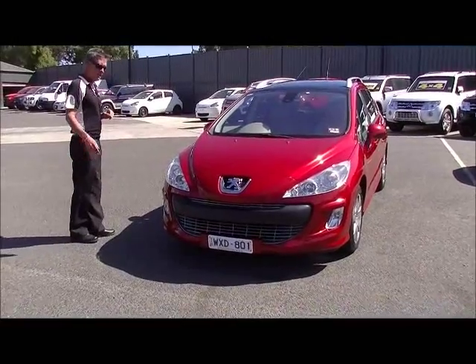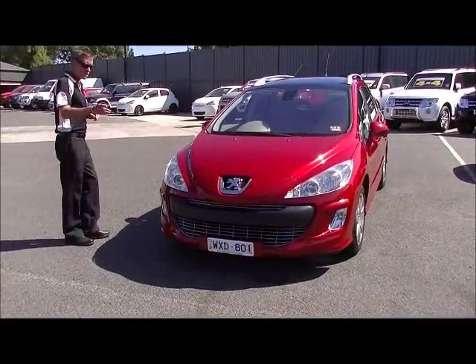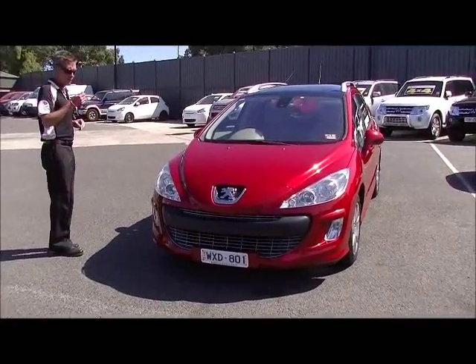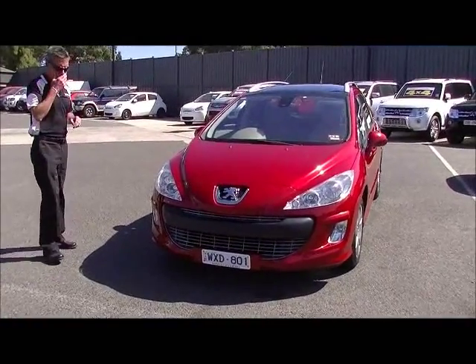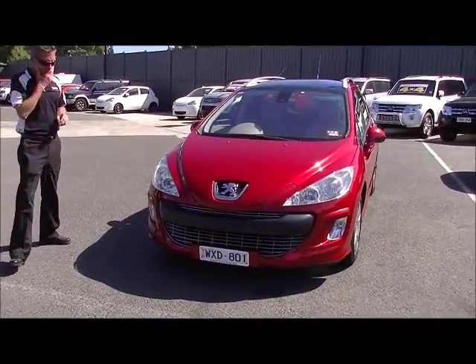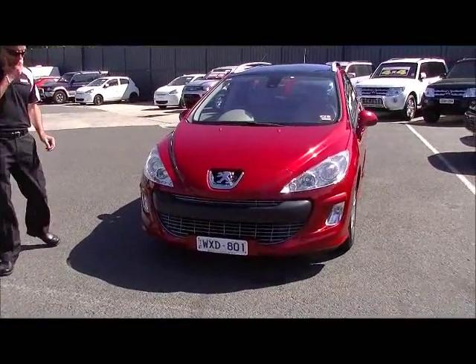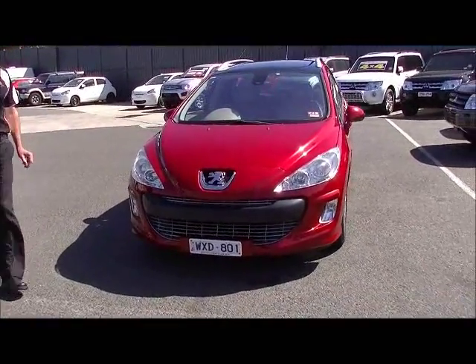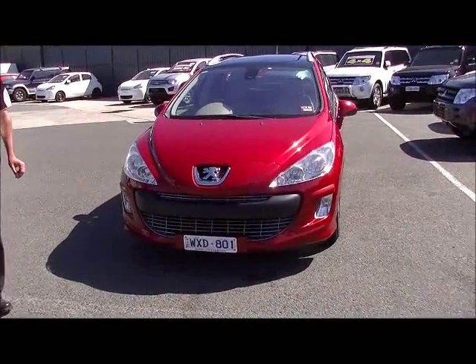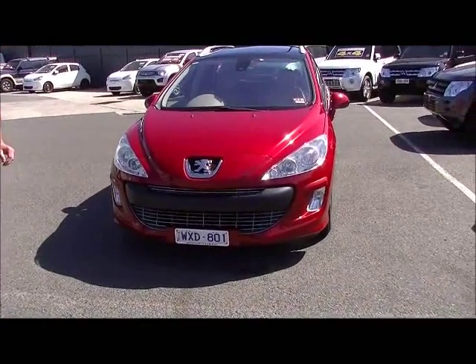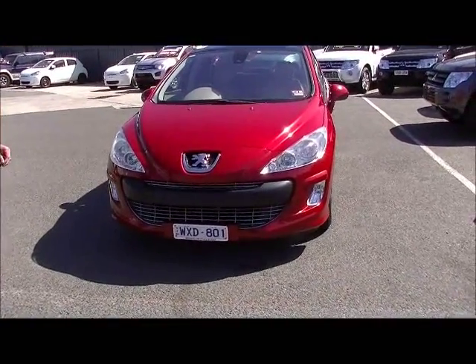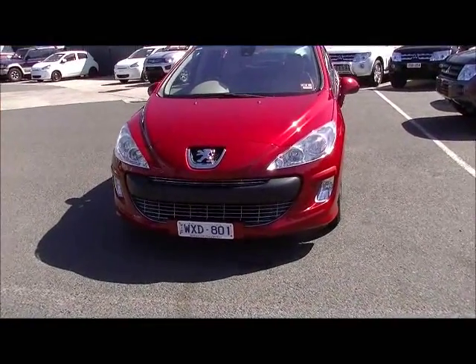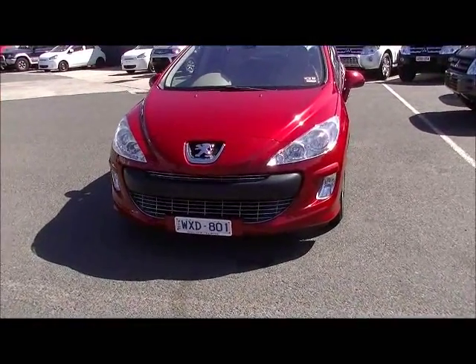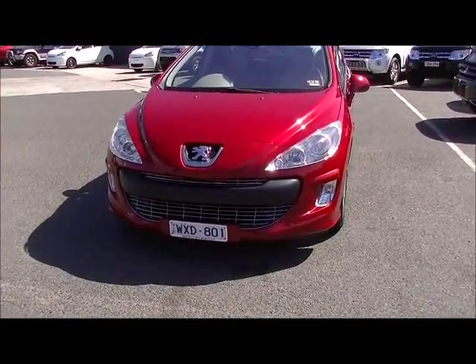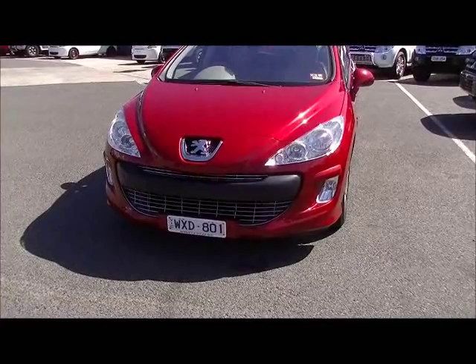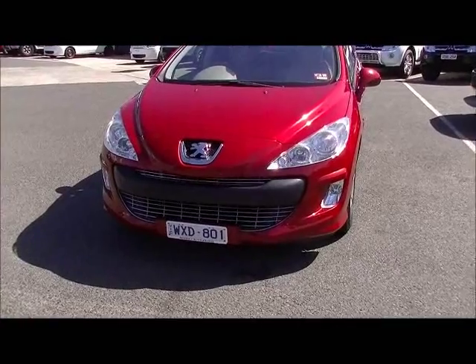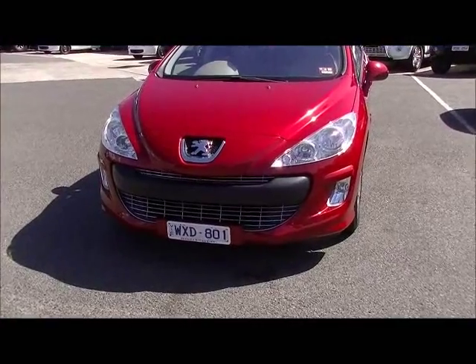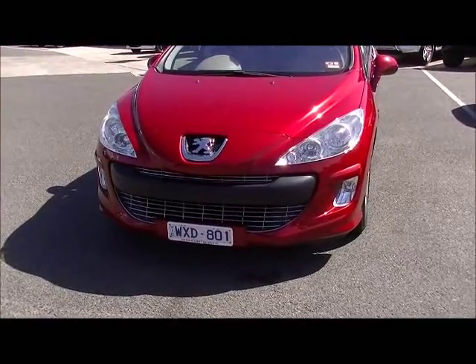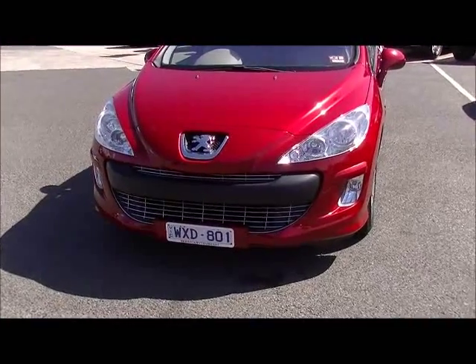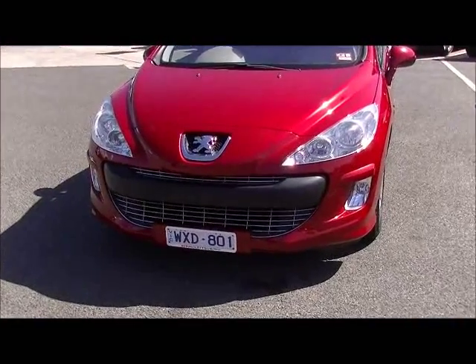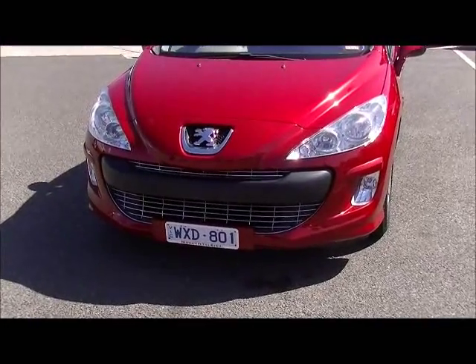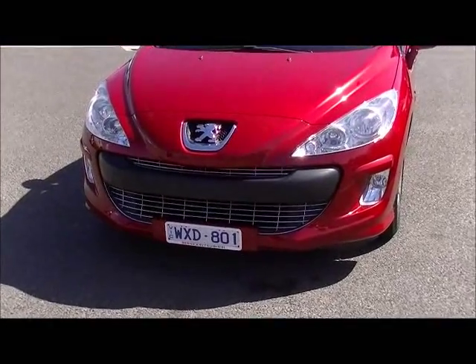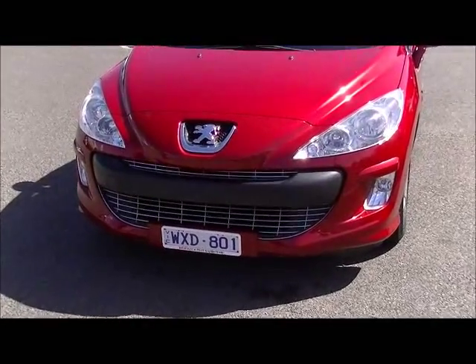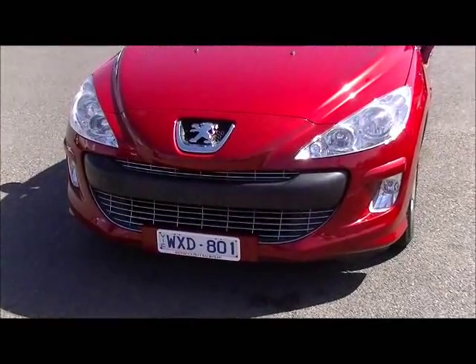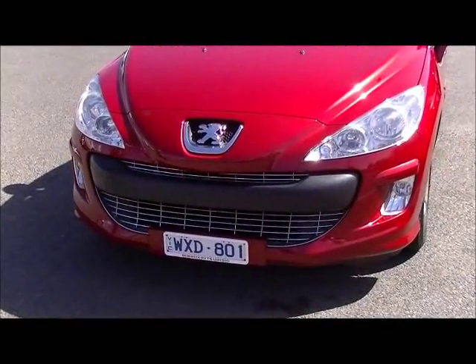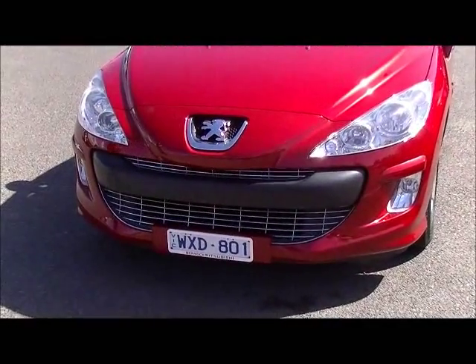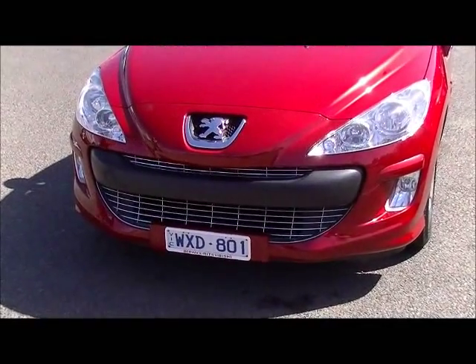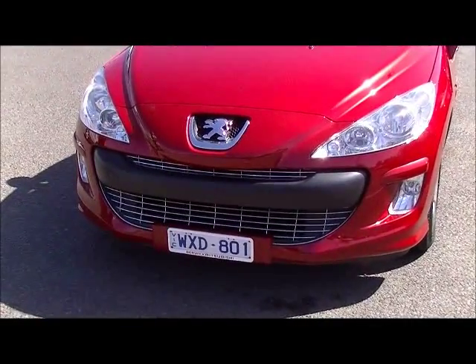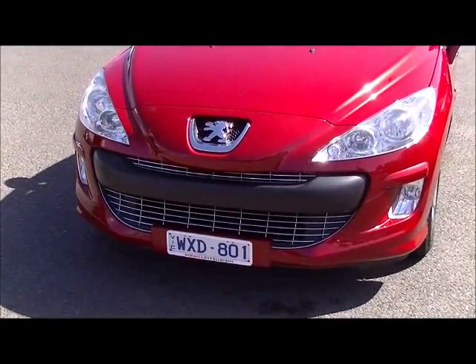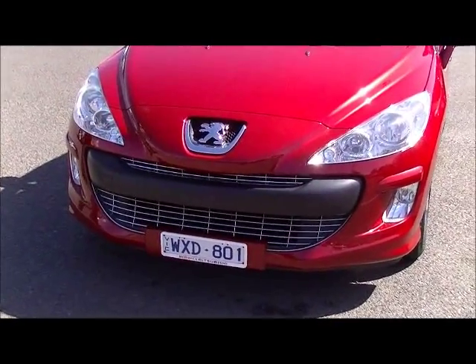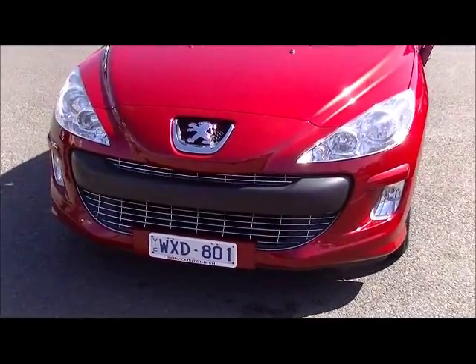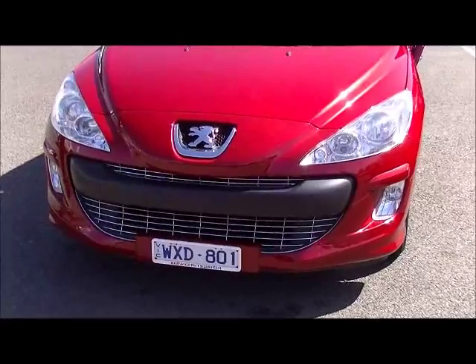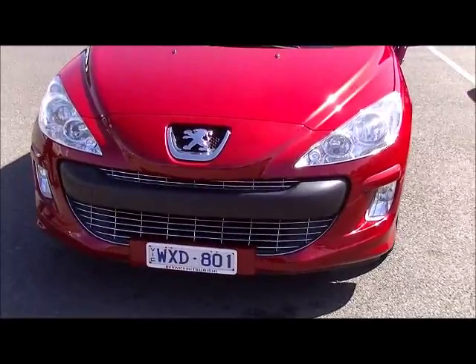We'll start at the front of the vehicle — a beautiful finish on the Peugeot with all the chrome across the front. Foglights are standard in this particular model, being the luxury.